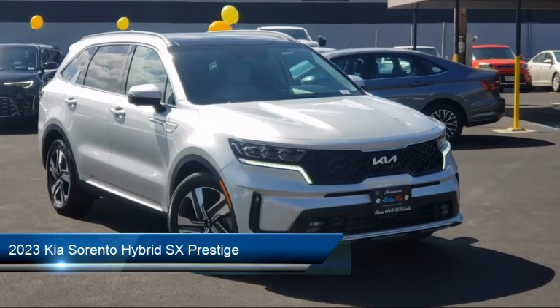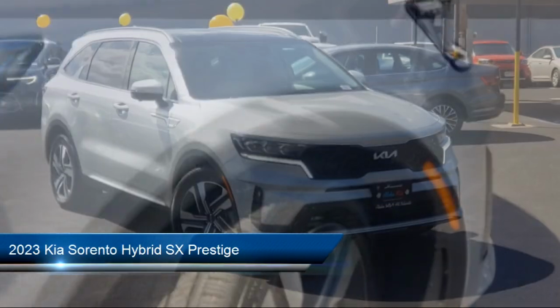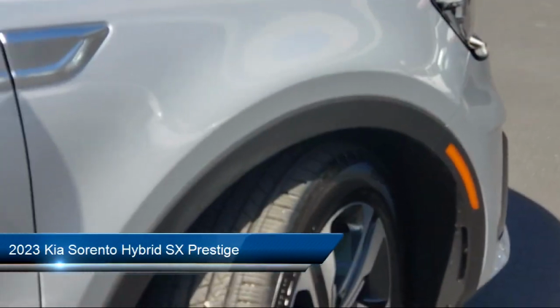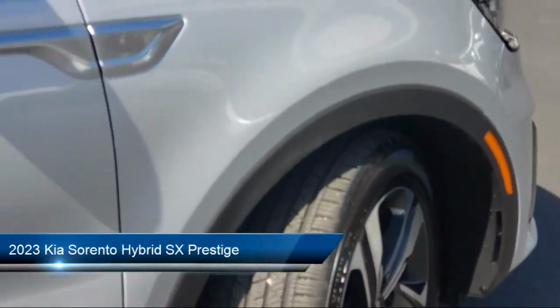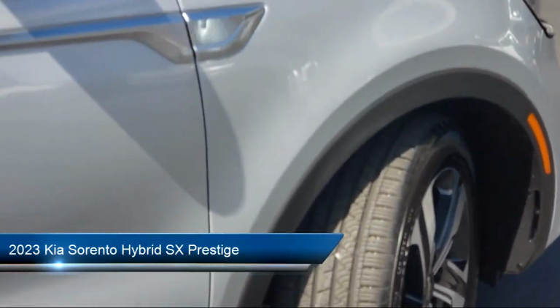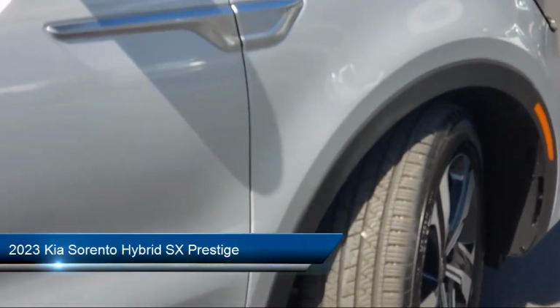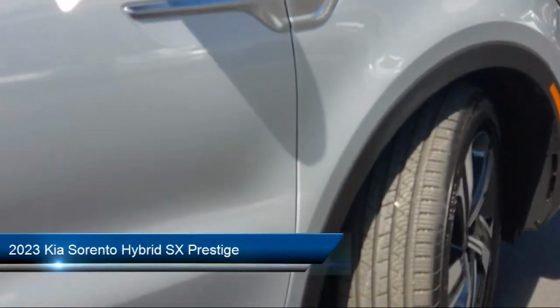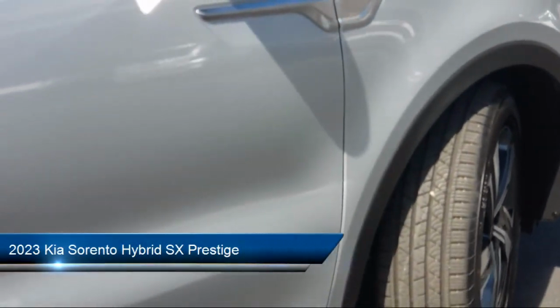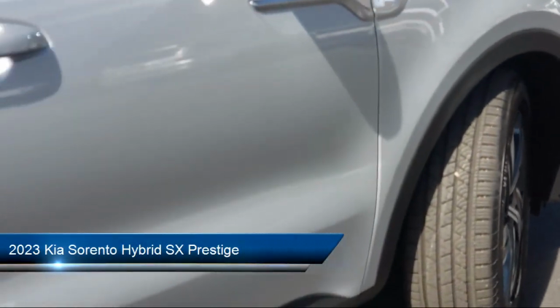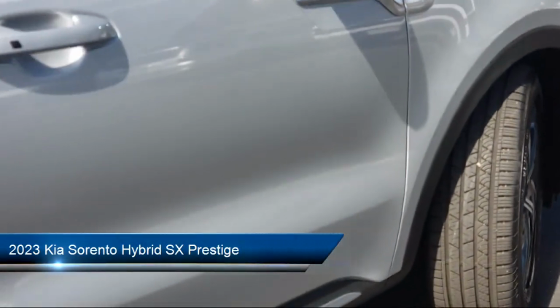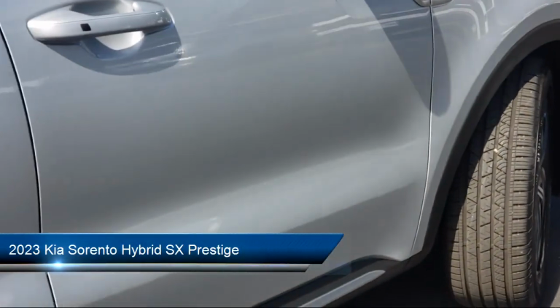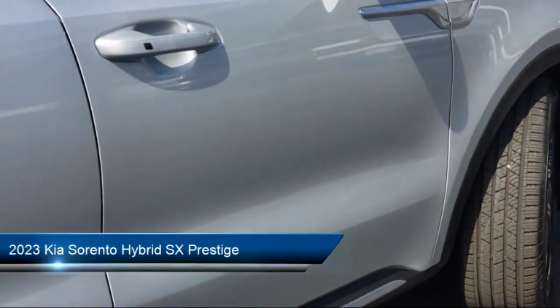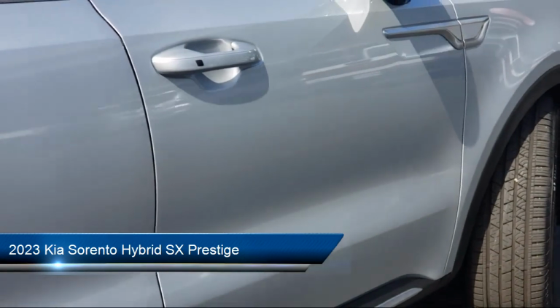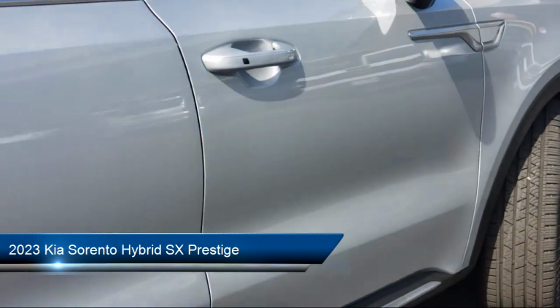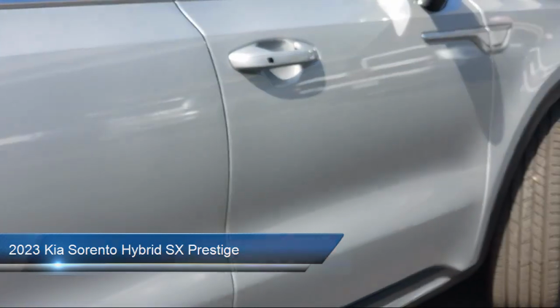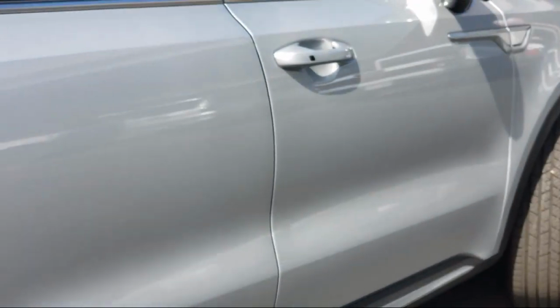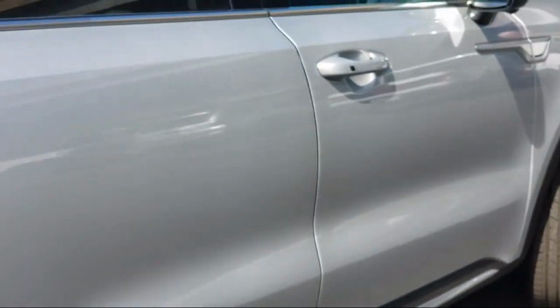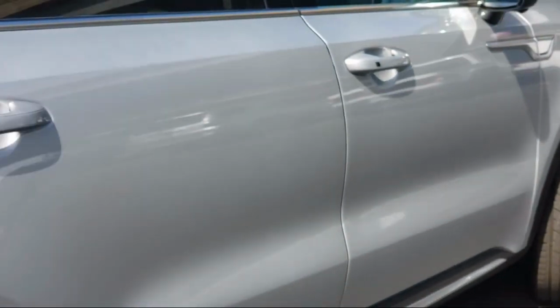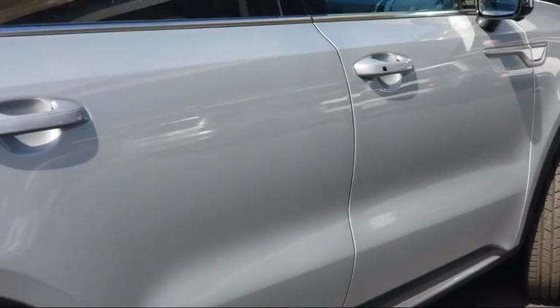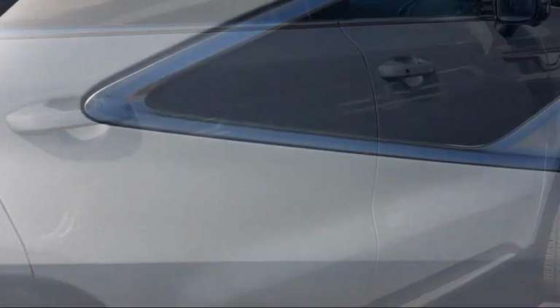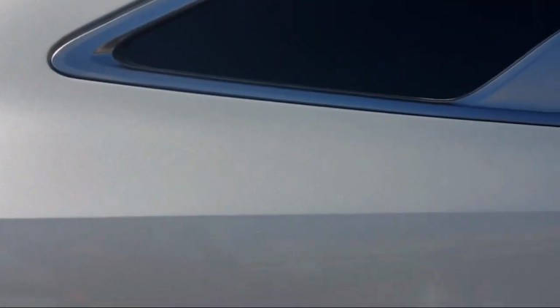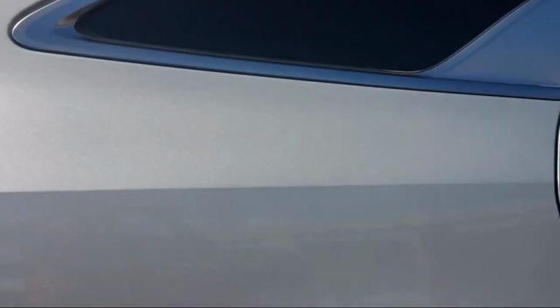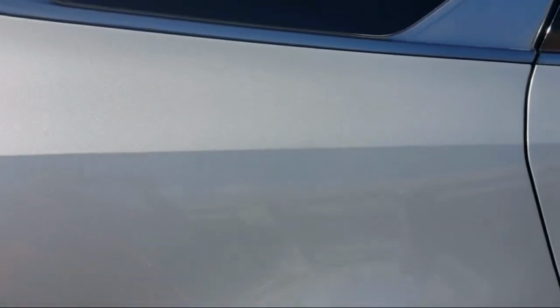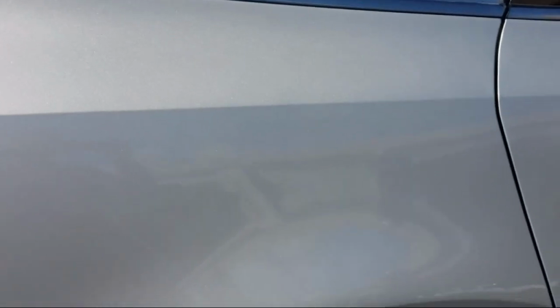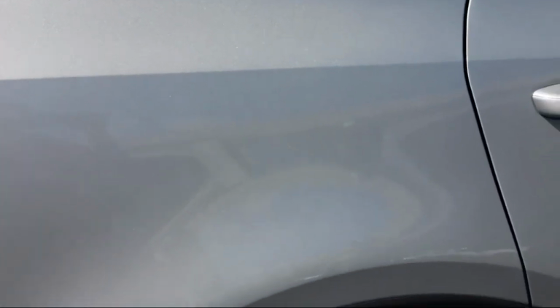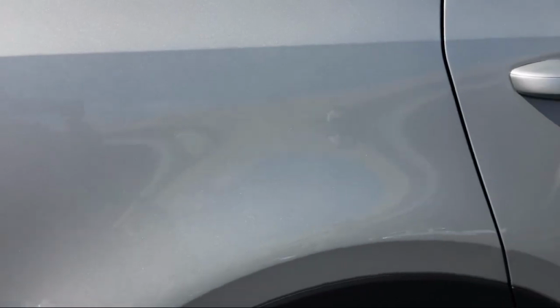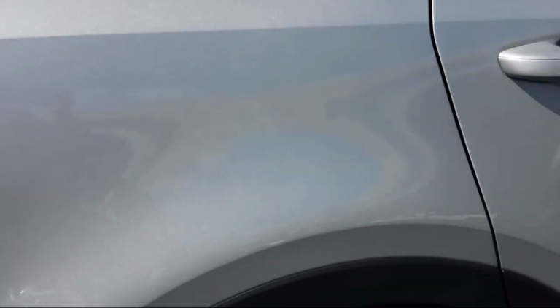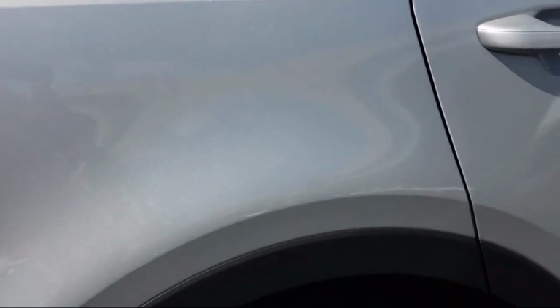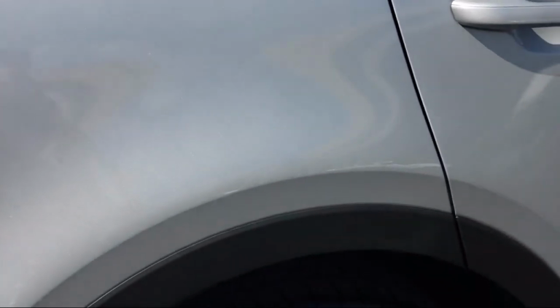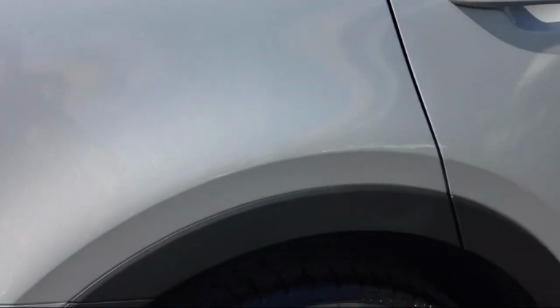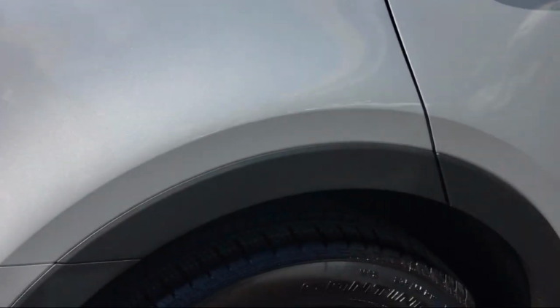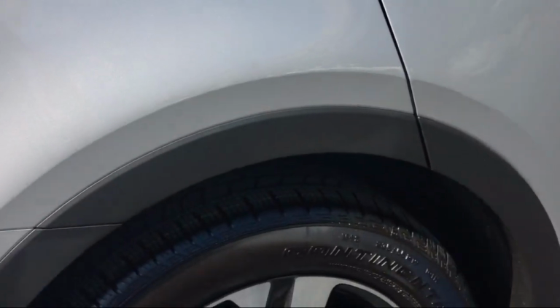It comes equipped with navigation, leather steering wheel with auto tilt-away, auto high-beam headlamp control, roof rack, and genuine leather seat trim.